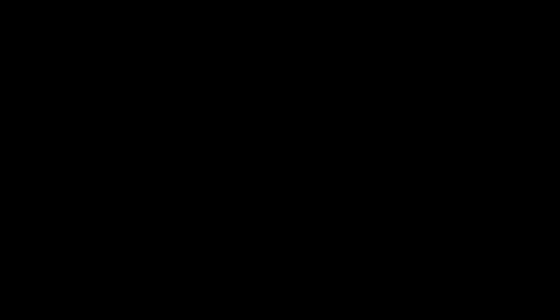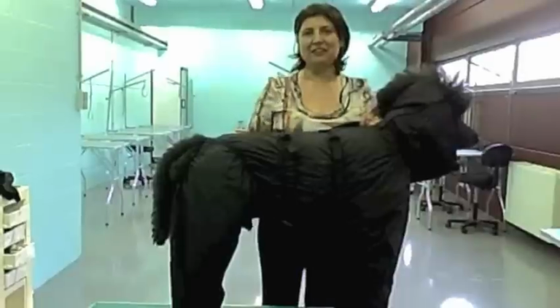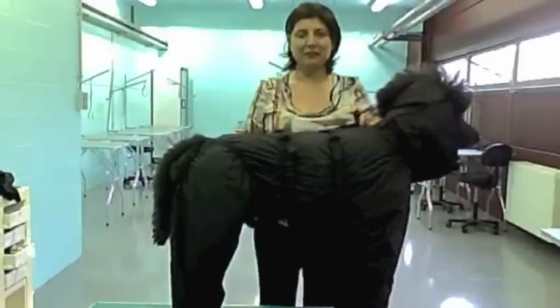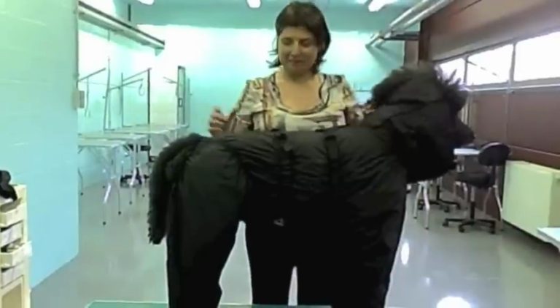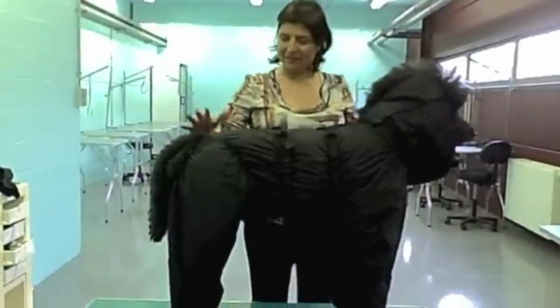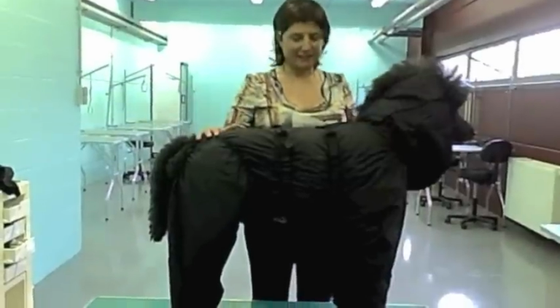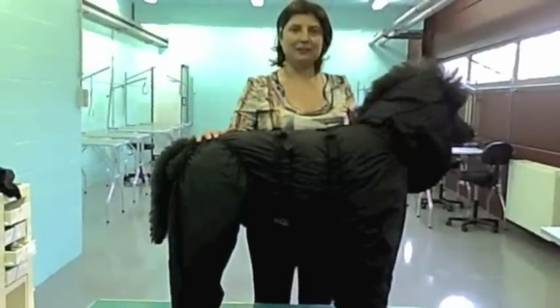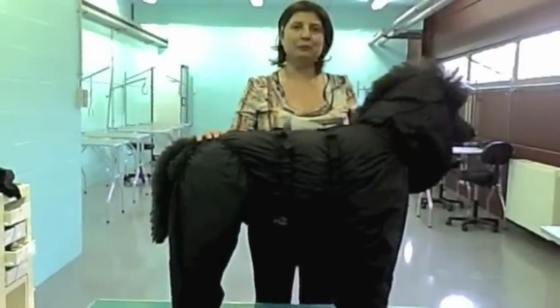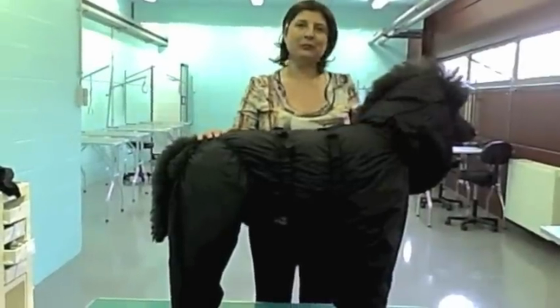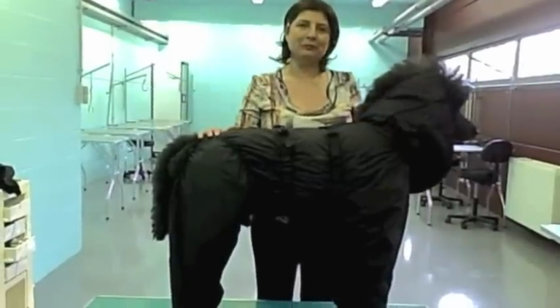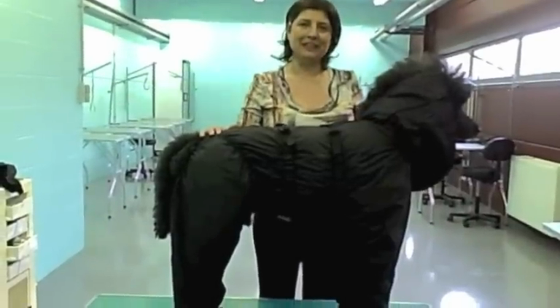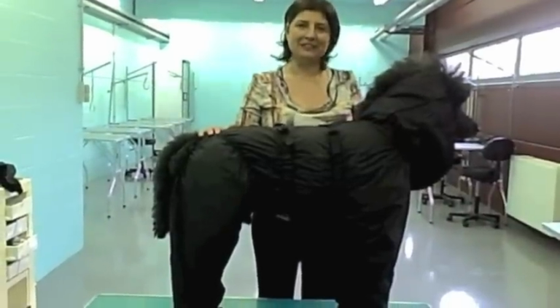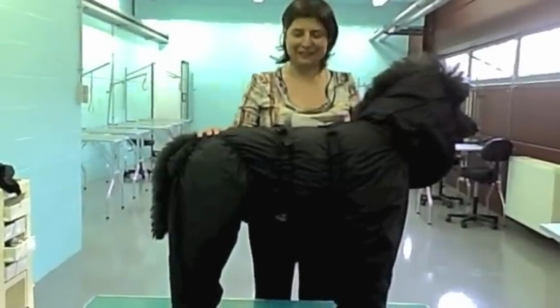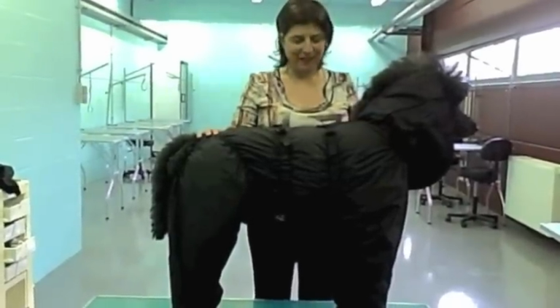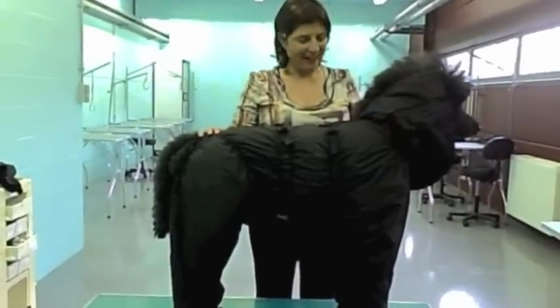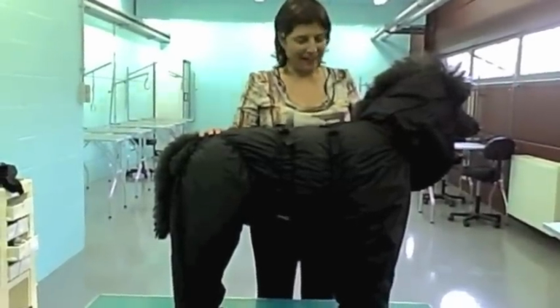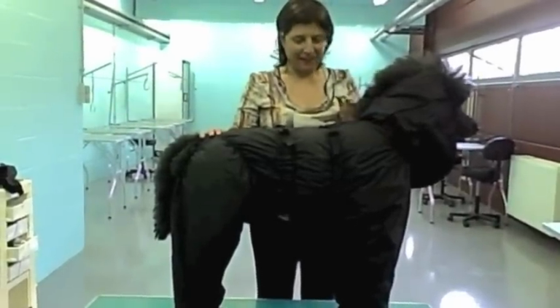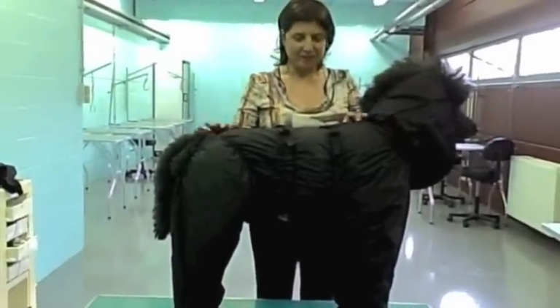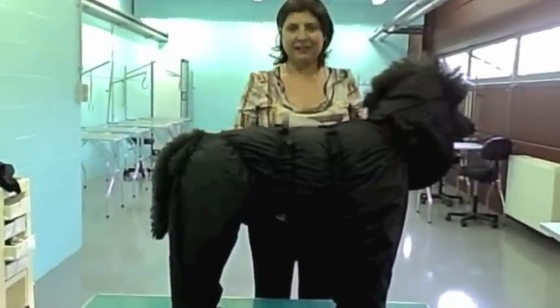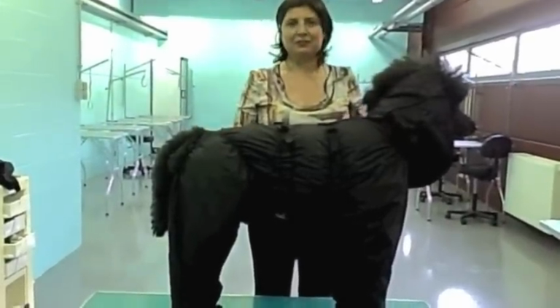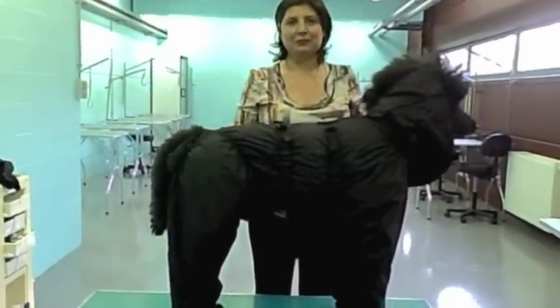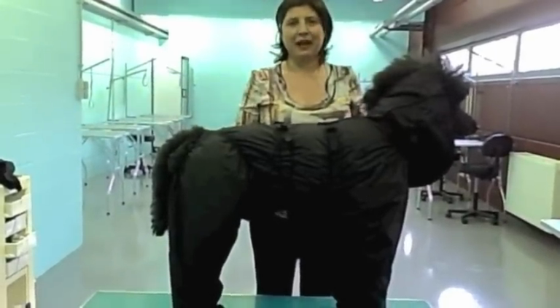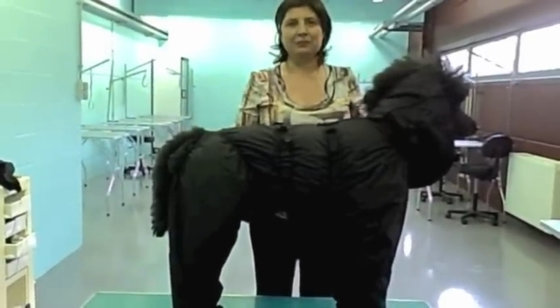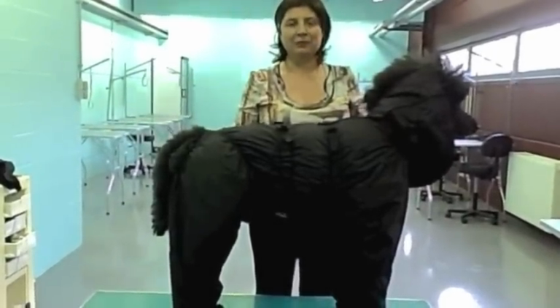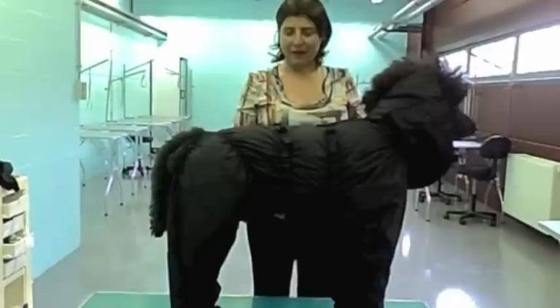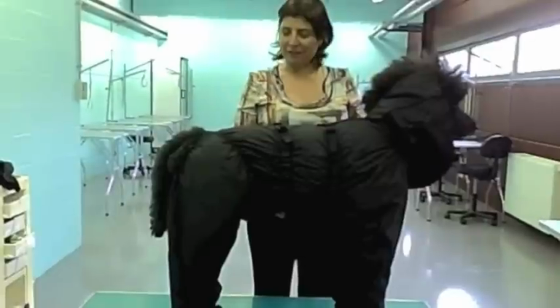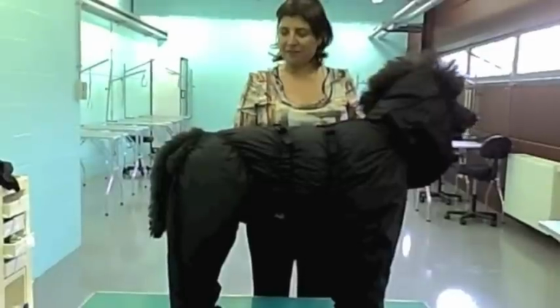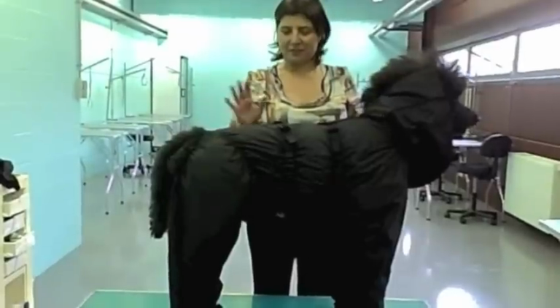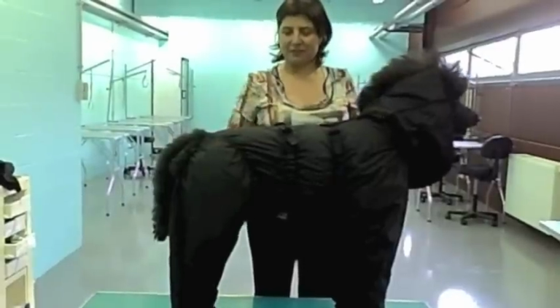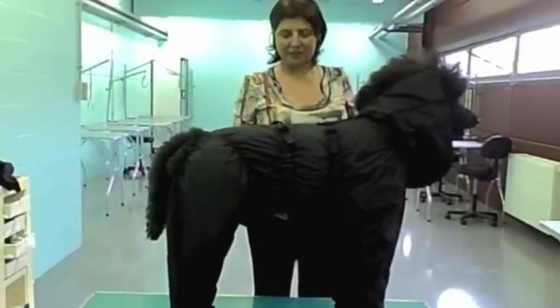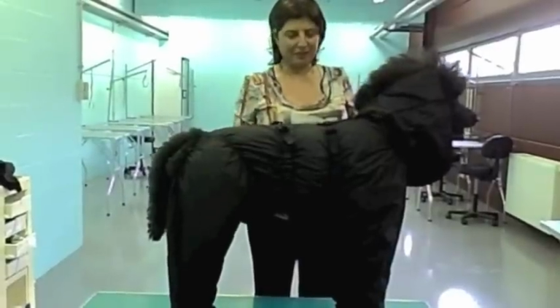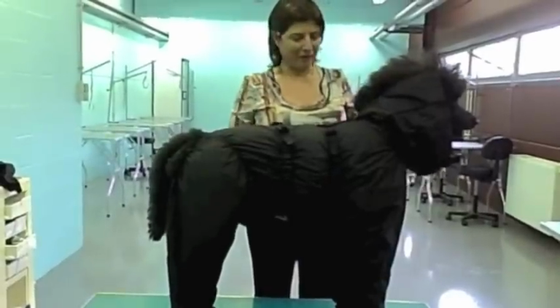Hello everybody, this is the new waterproof trouser suit and I would just like to show you how to put them on and fit them to the dog.